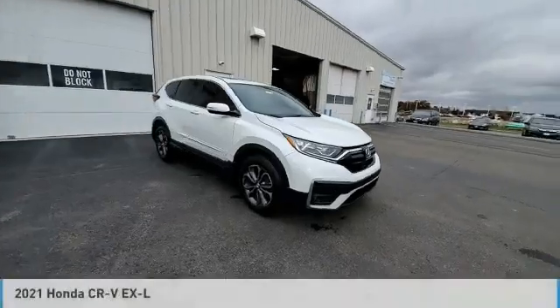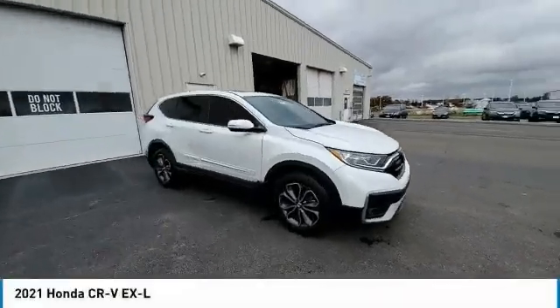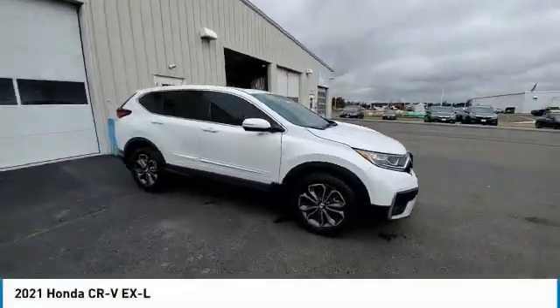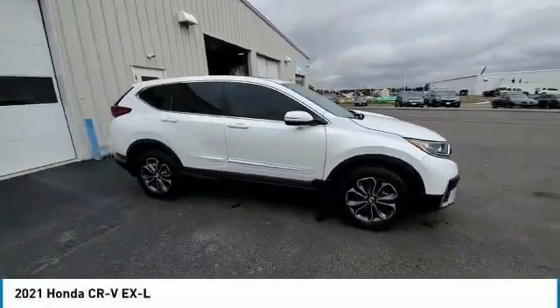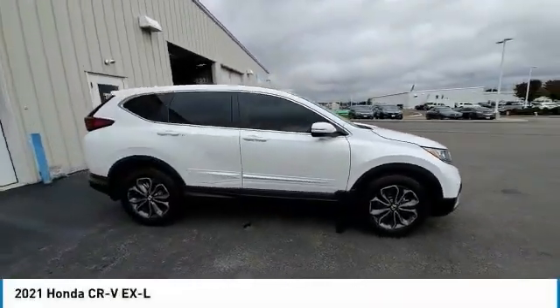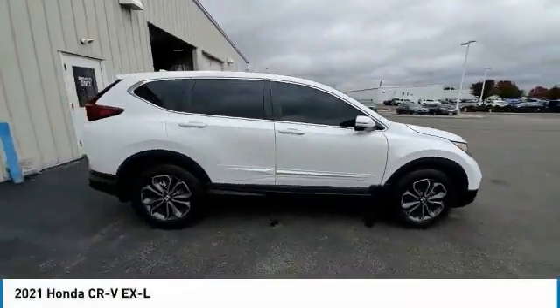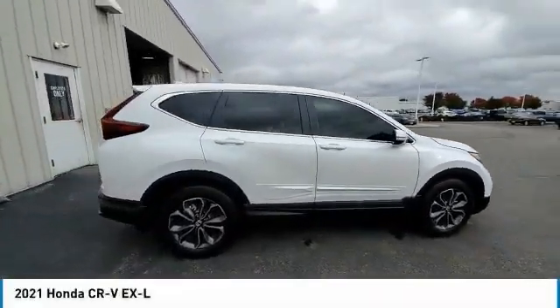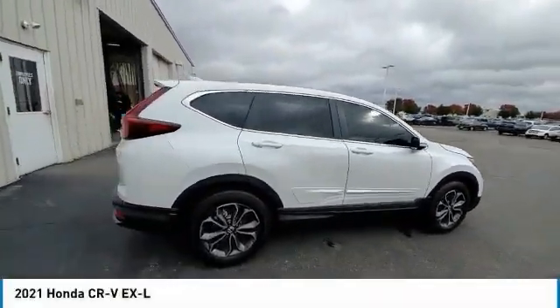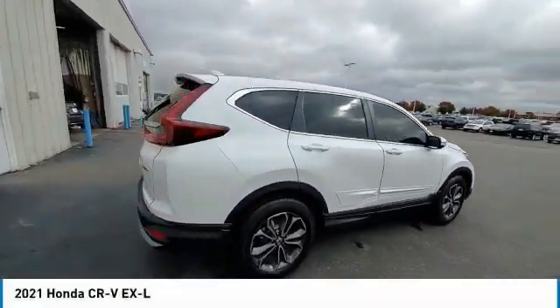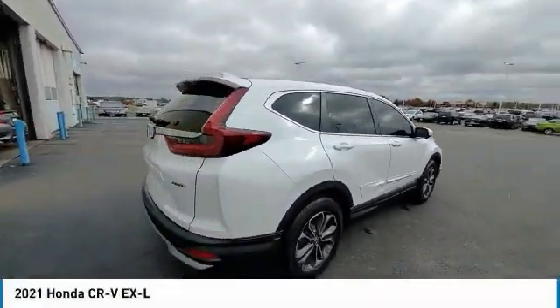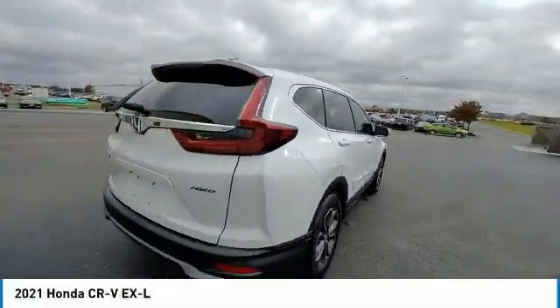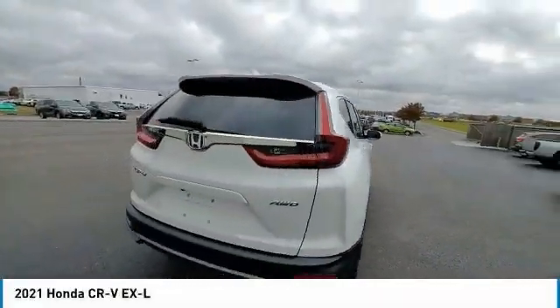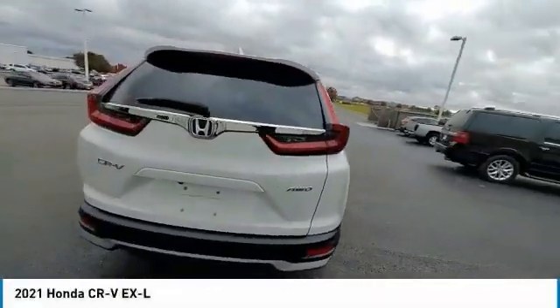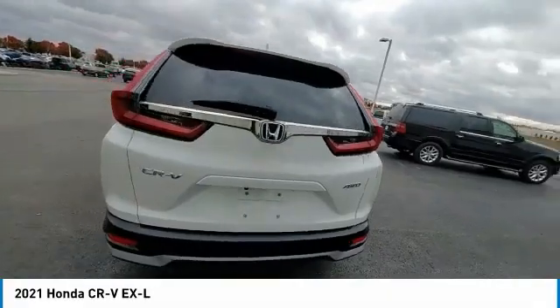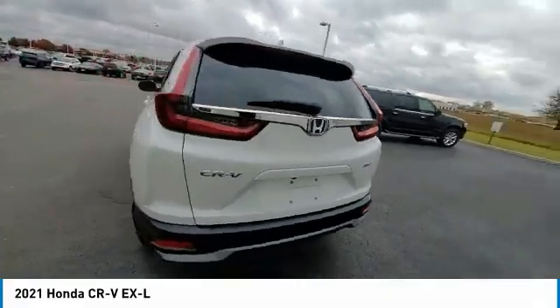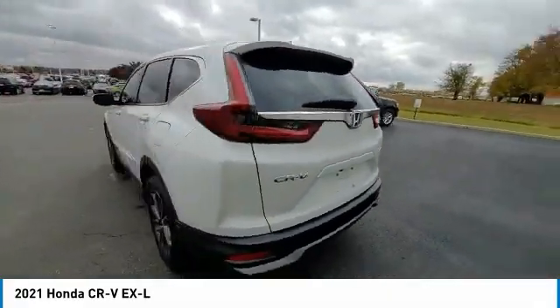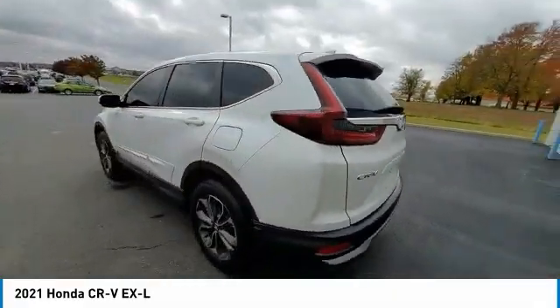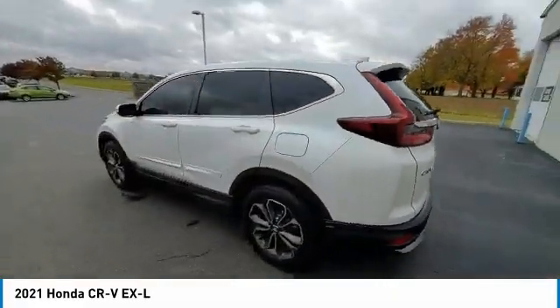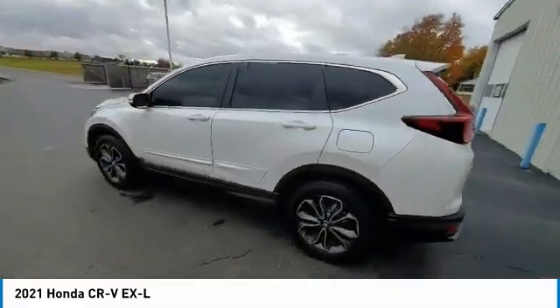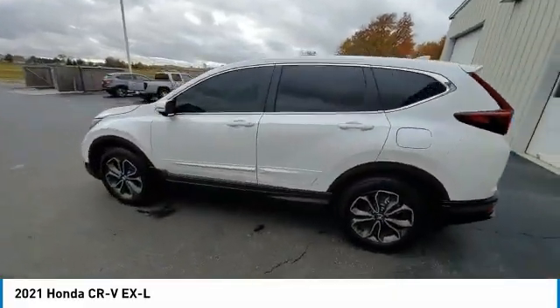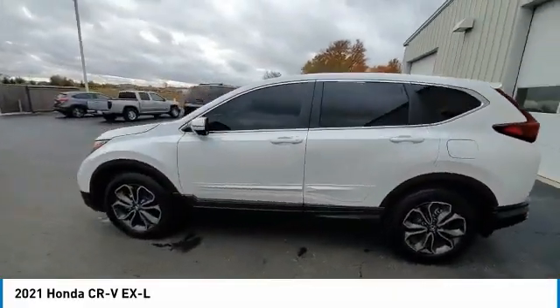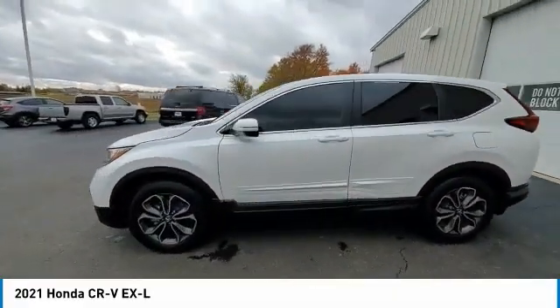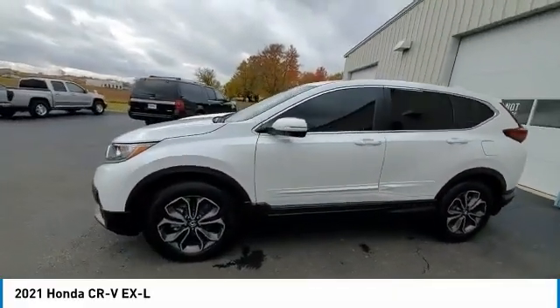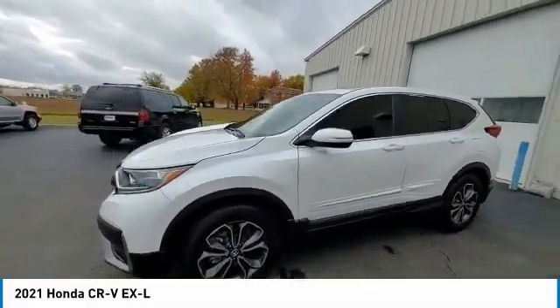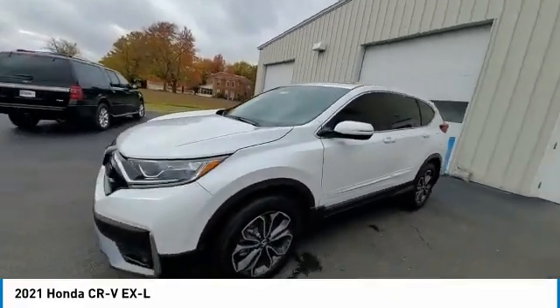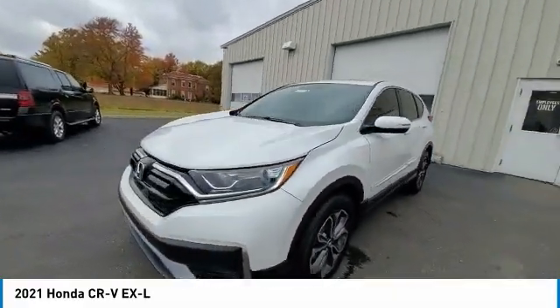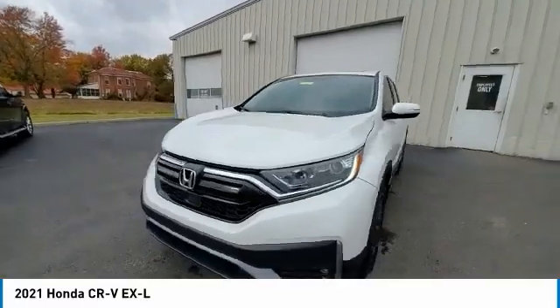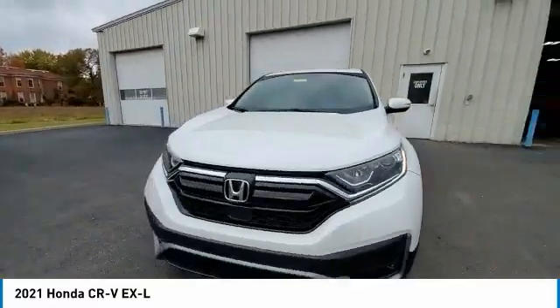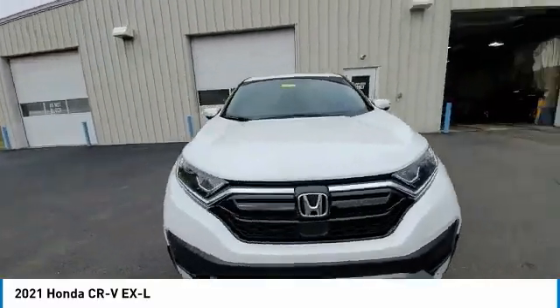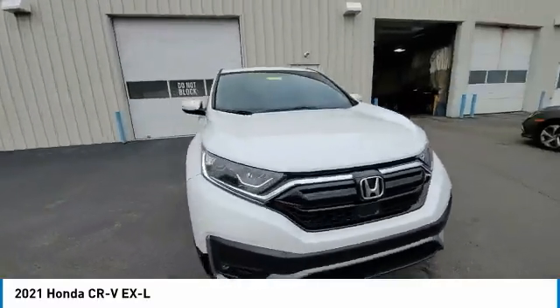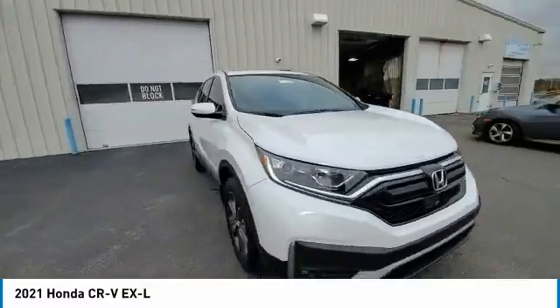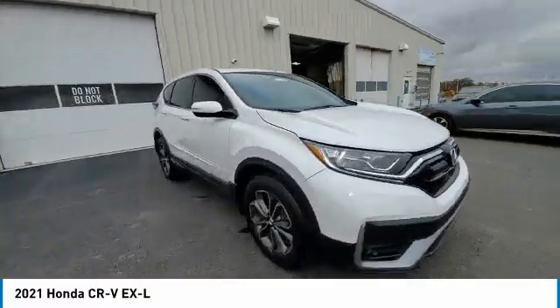Take a ride in the 2021 CR-V — a top recommended vehicle because of its car-like driving manners, good value, cool technology, and comfy interior.